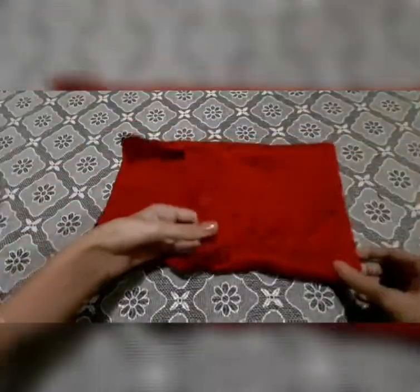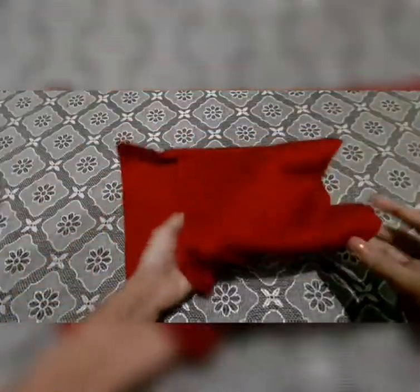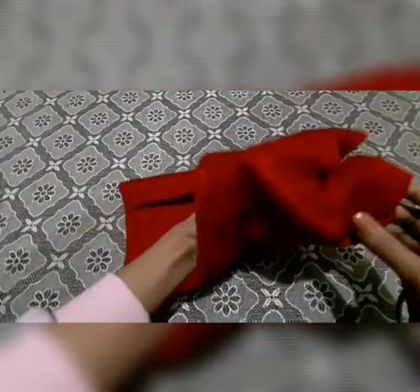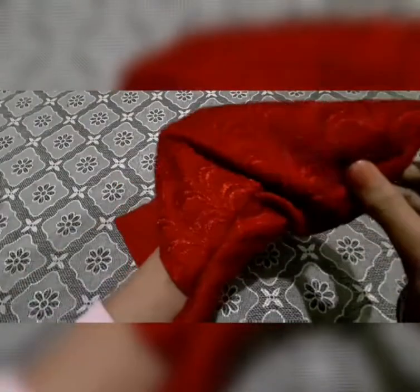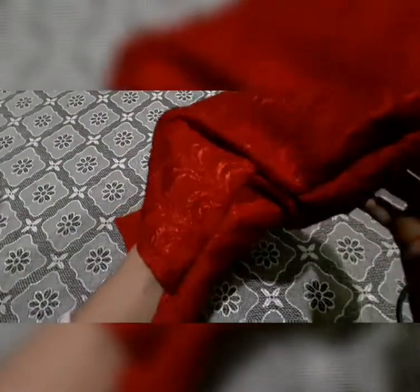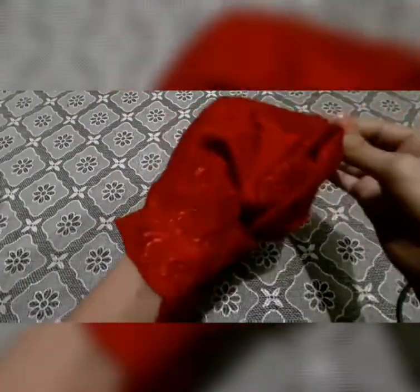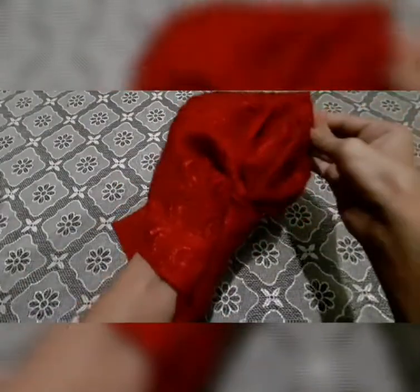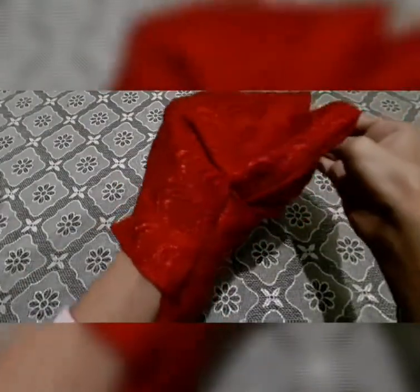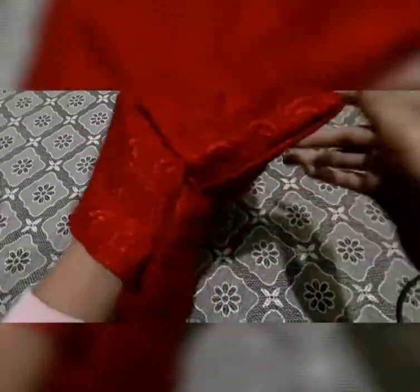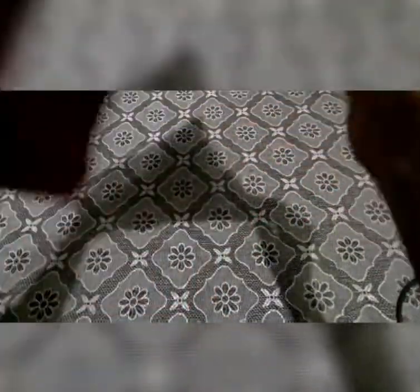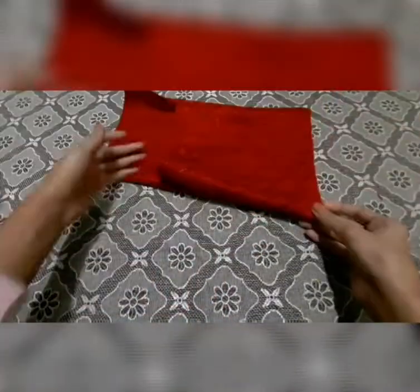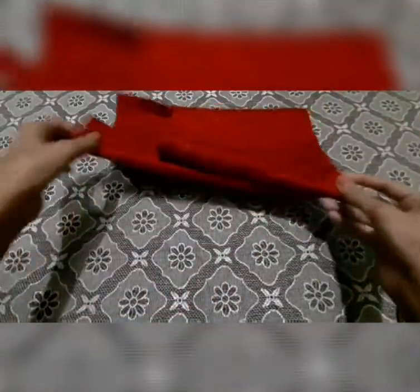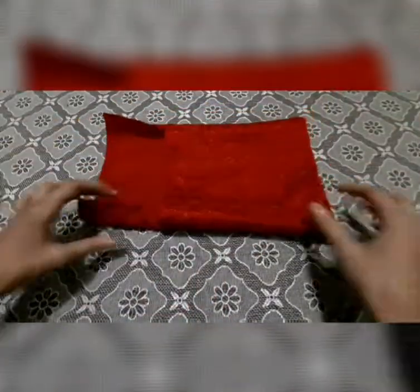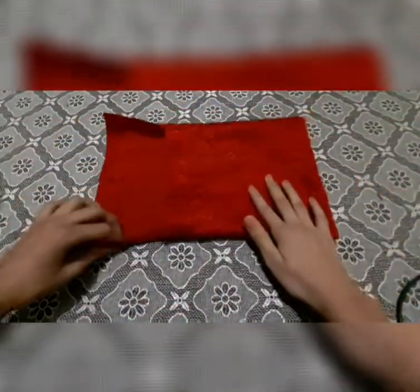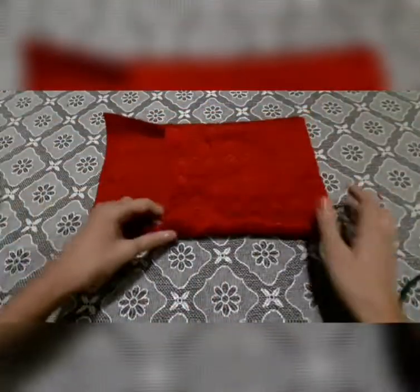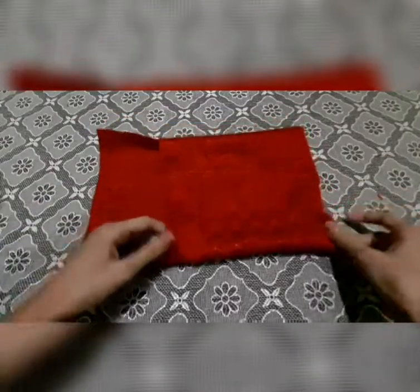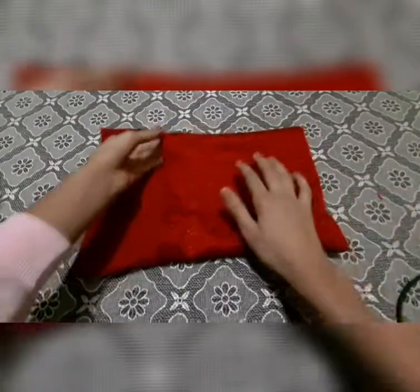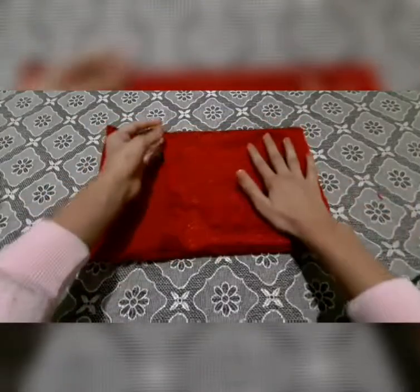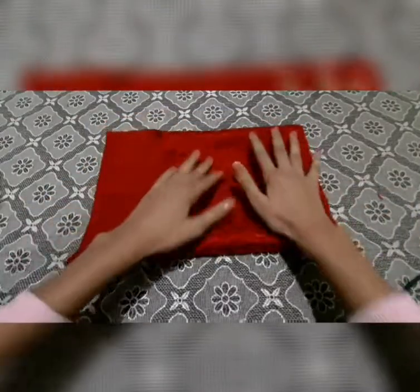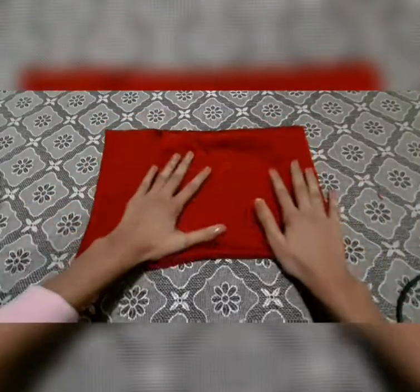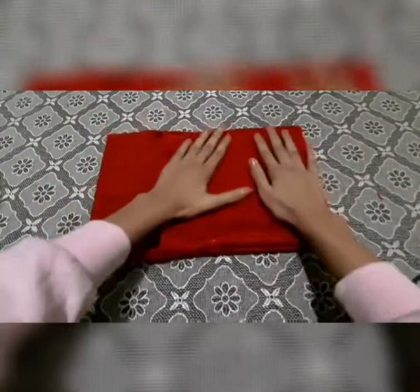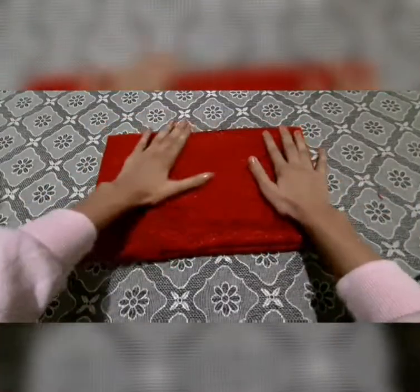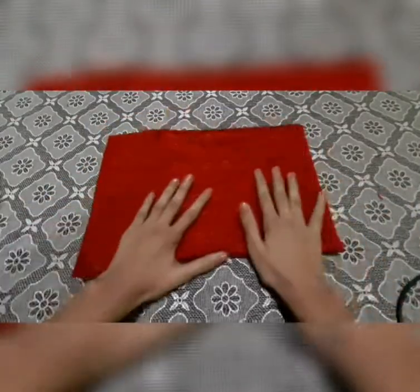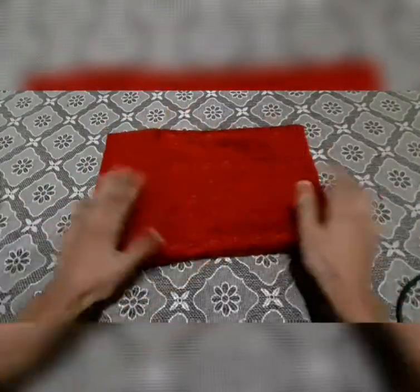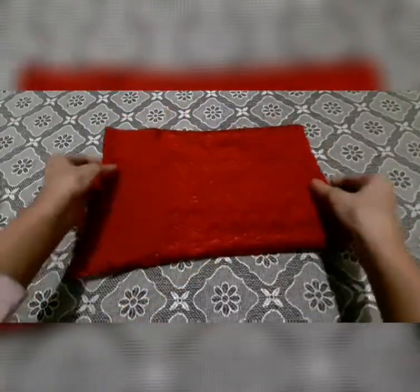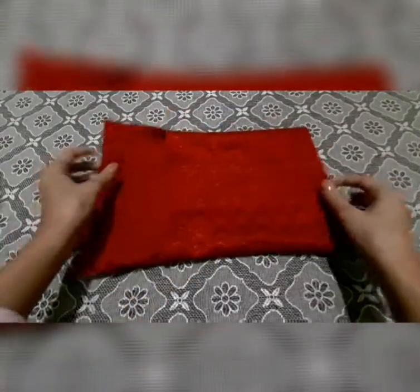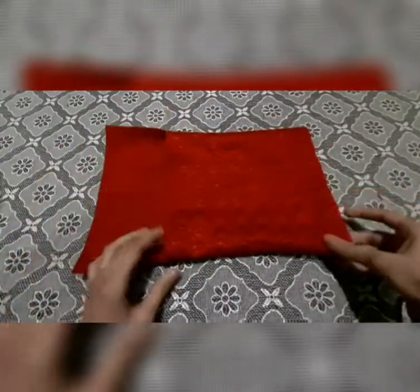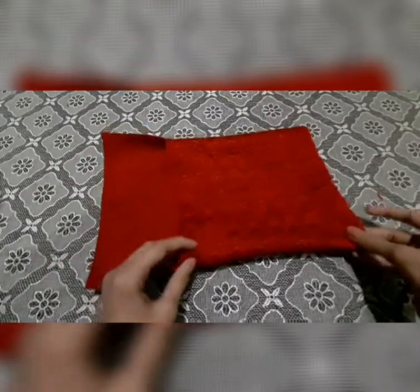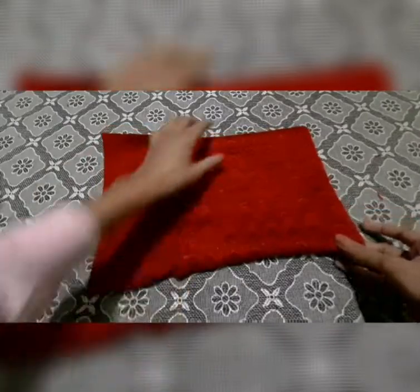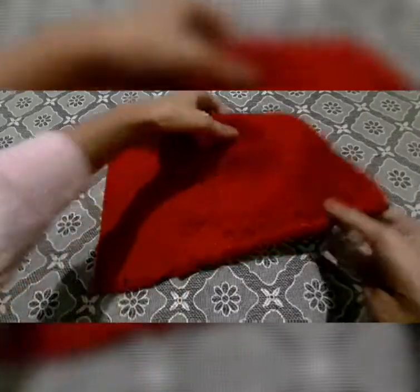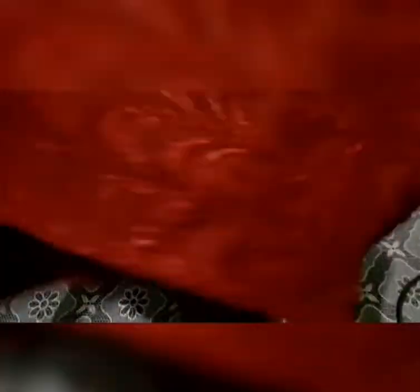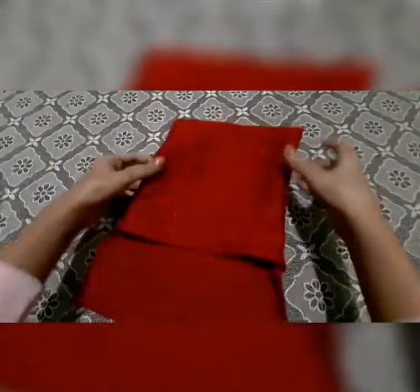Now the right side is facing upwards, as you all can see. This is the basic shape of the purse or bag you are creating.